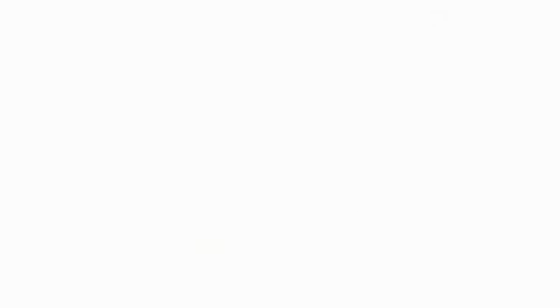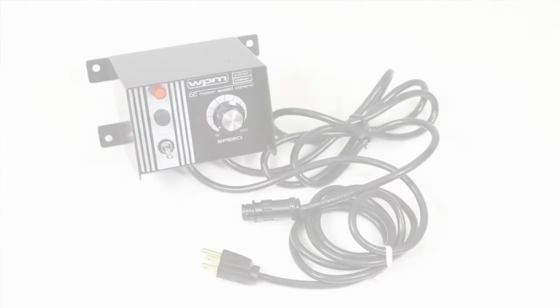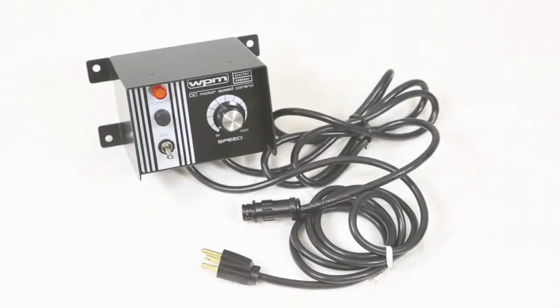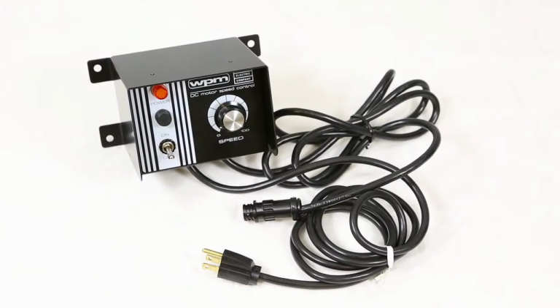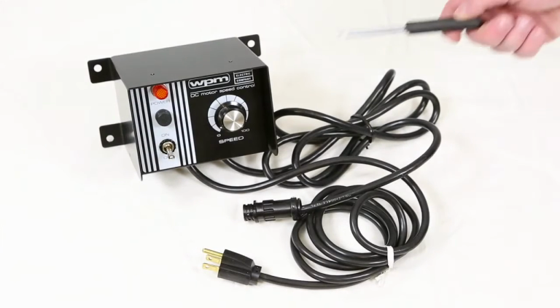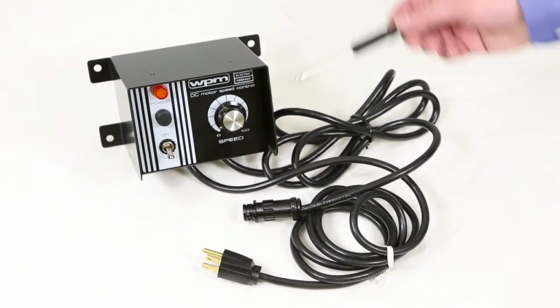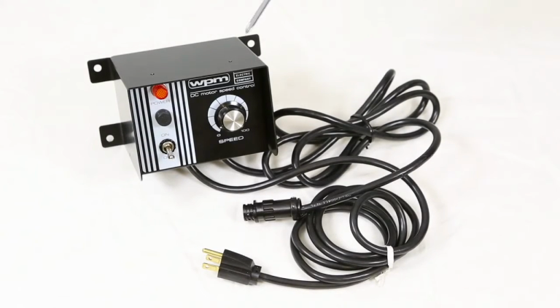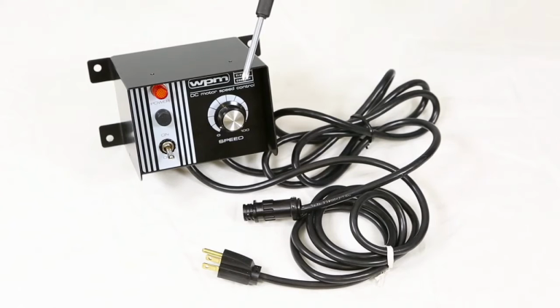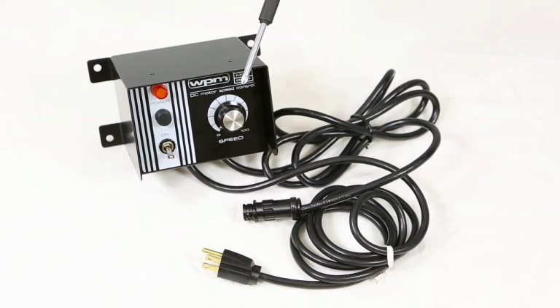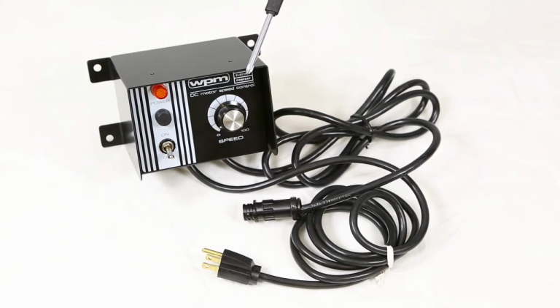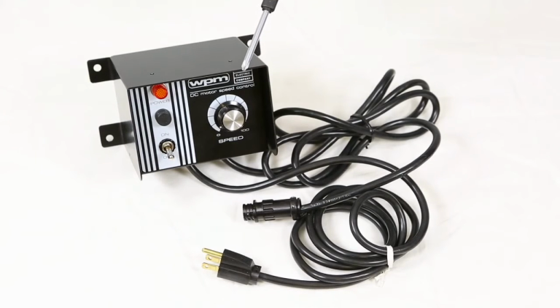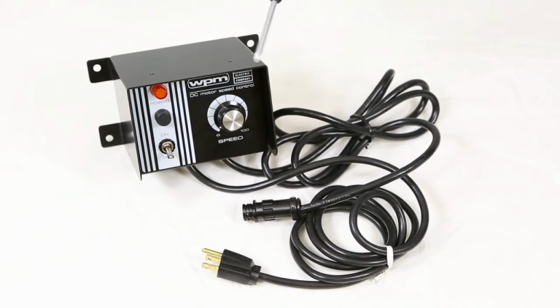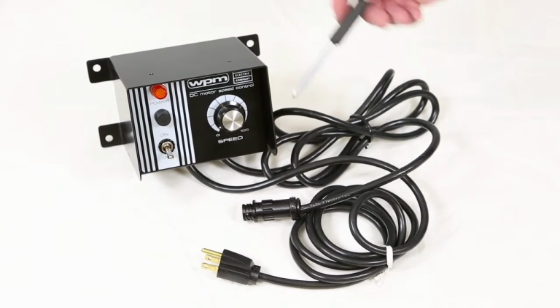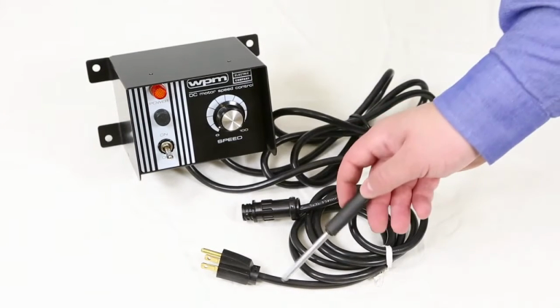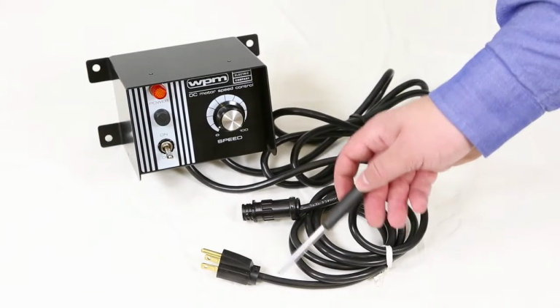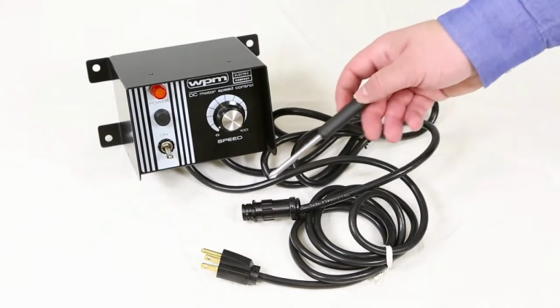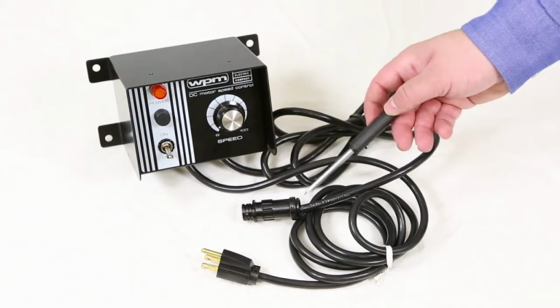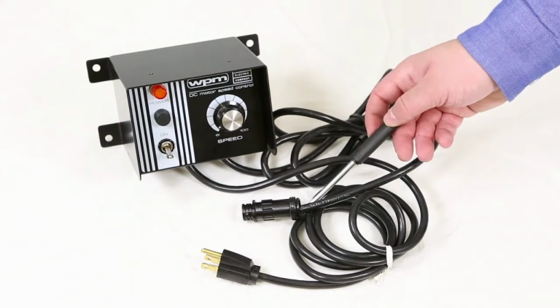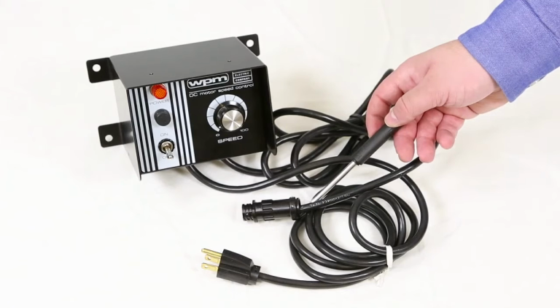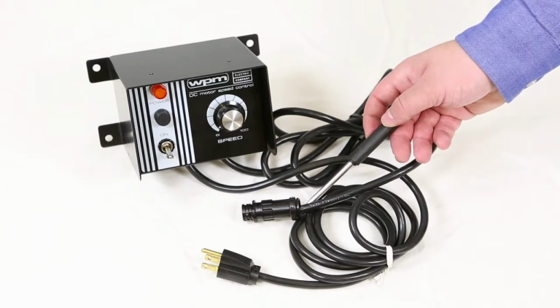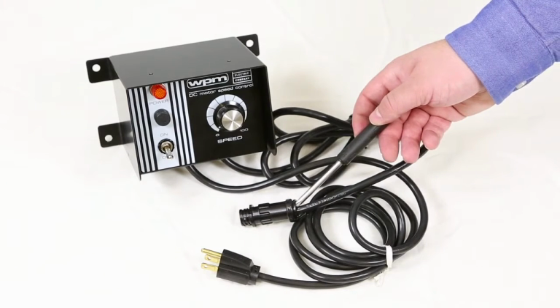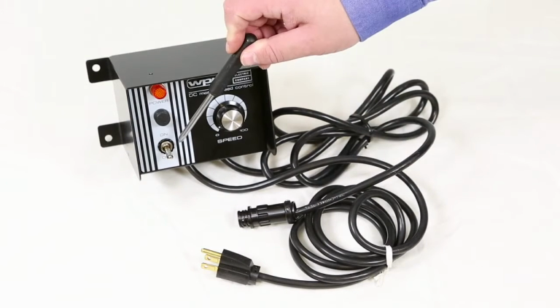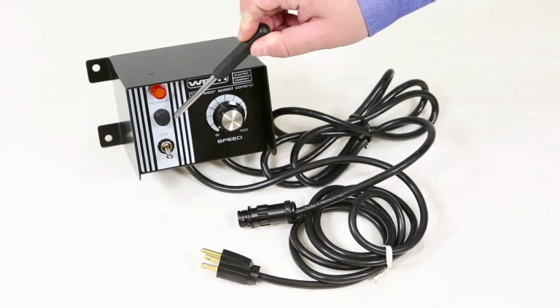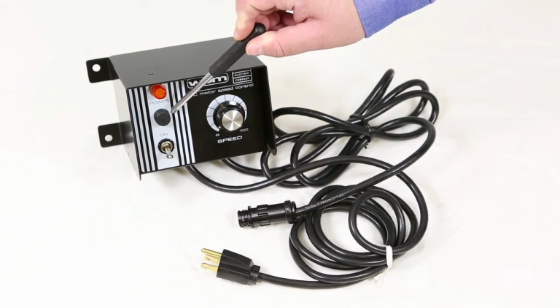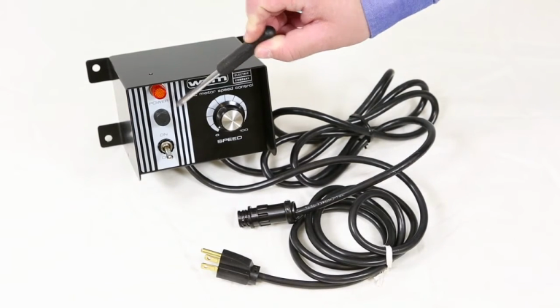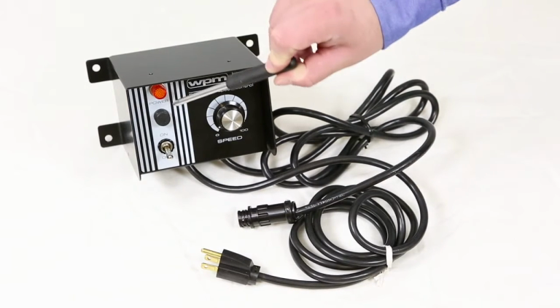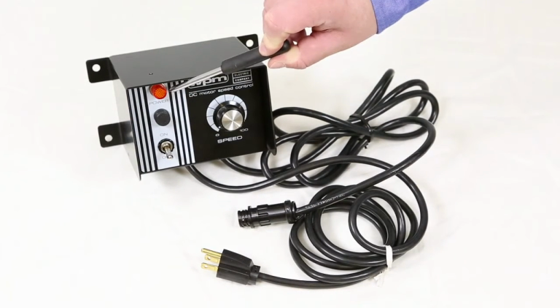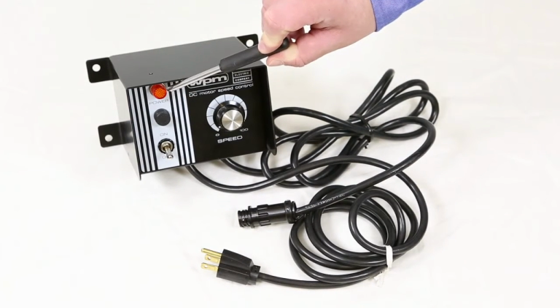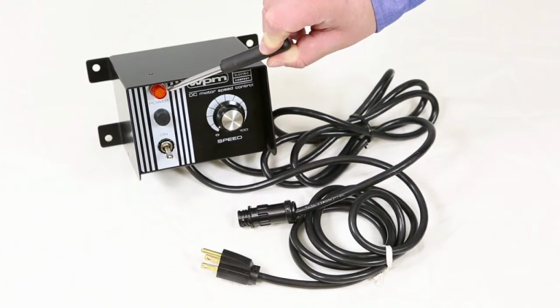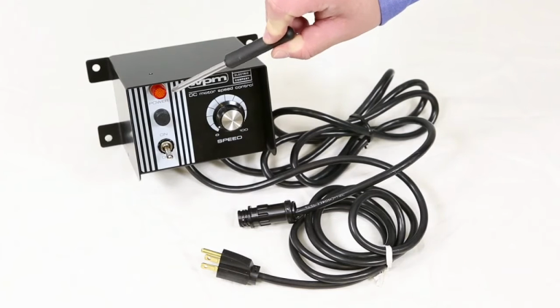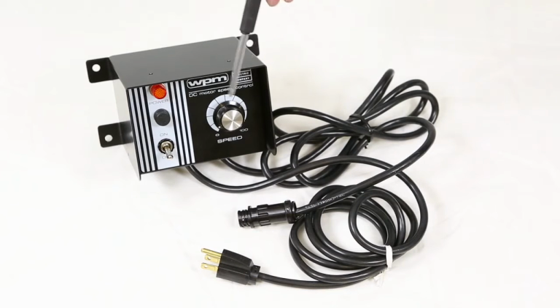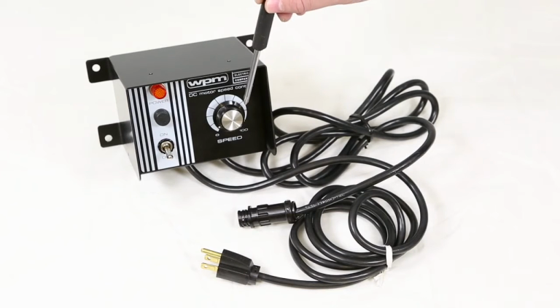The basic DC controller comes in a NEMA 1 enclosure. It has a line cord and a motor power cord with quick disconnect, an on and off switch with a fuse, a lighted LED indicator, and a speed potentiometer.